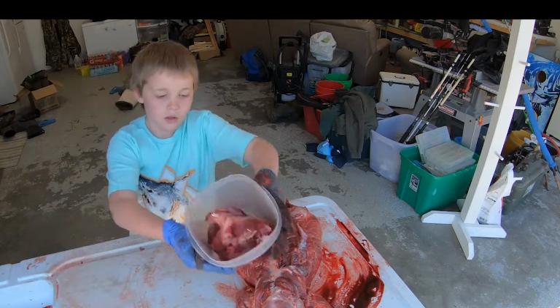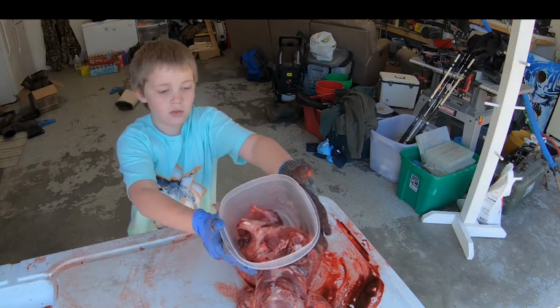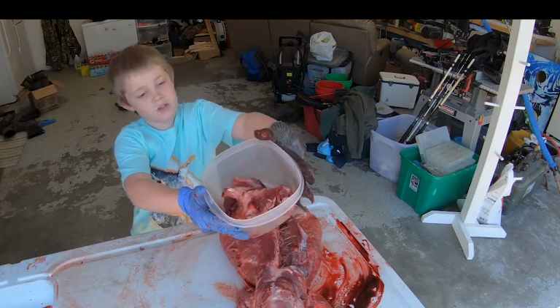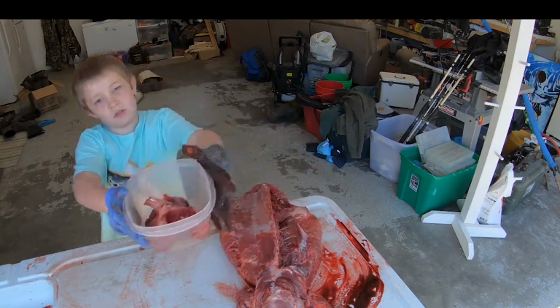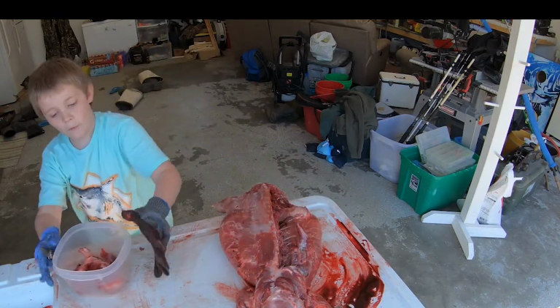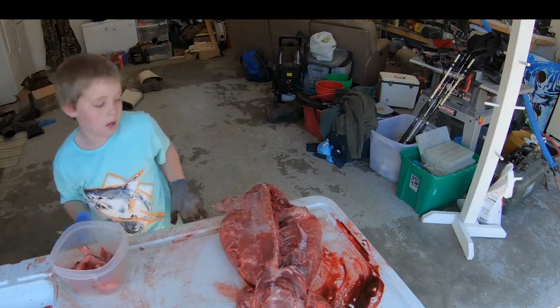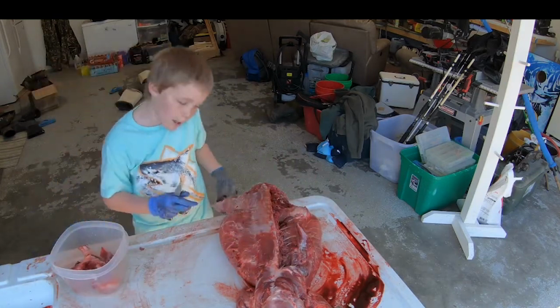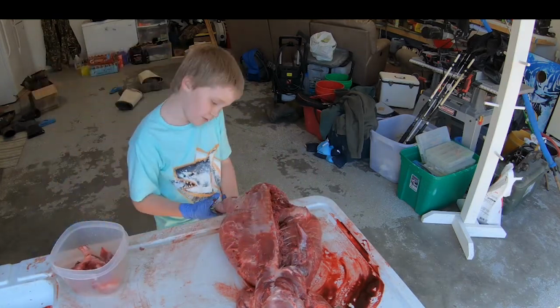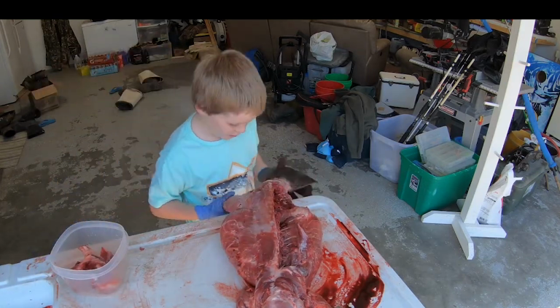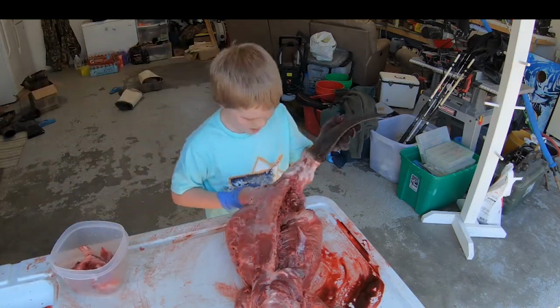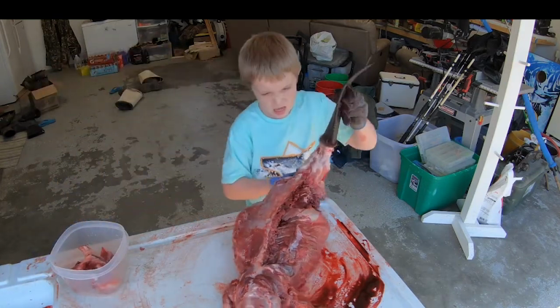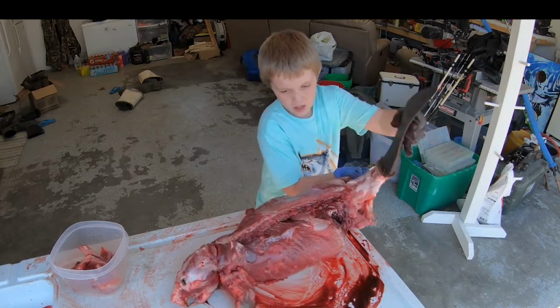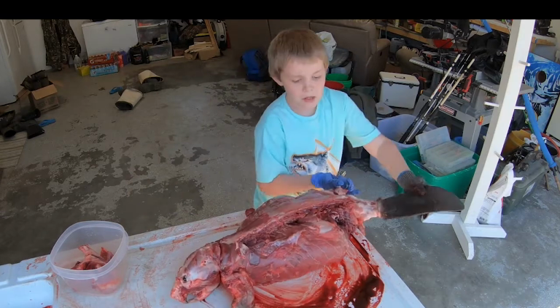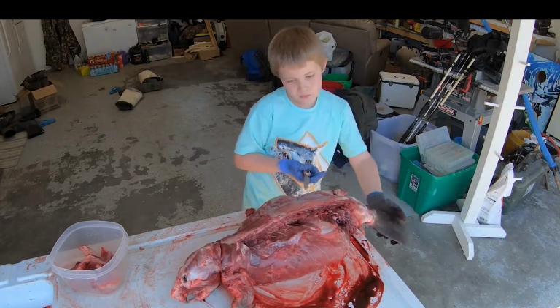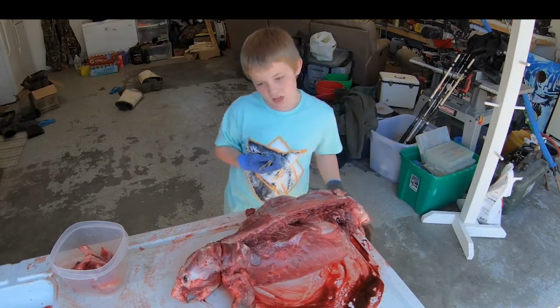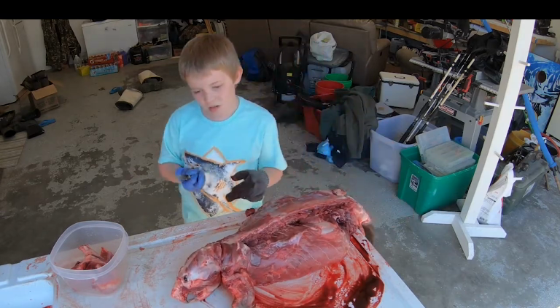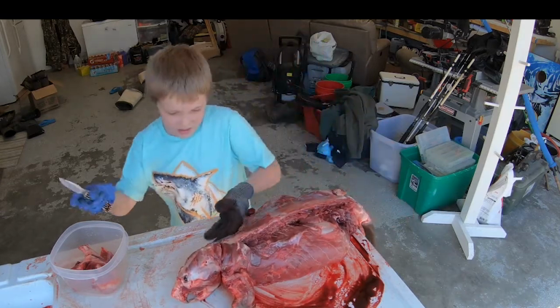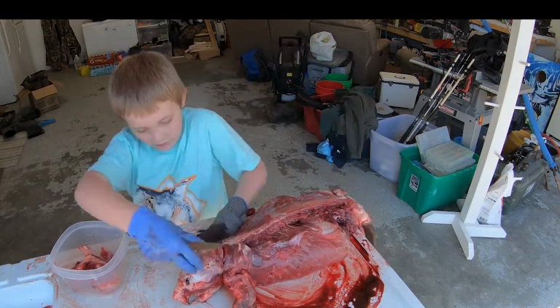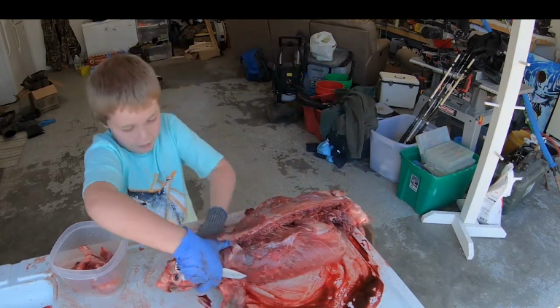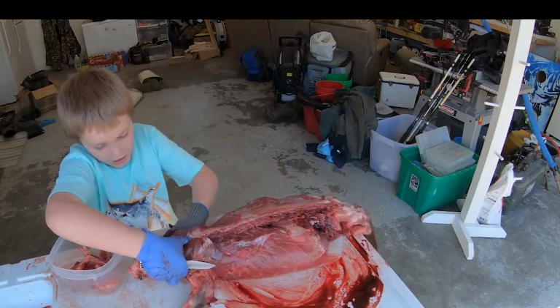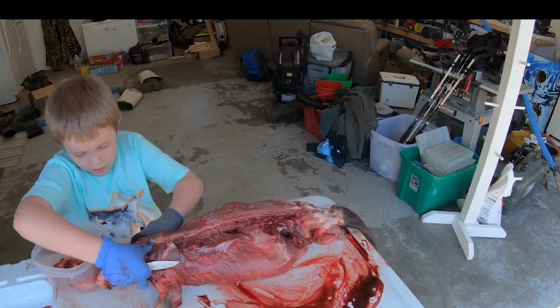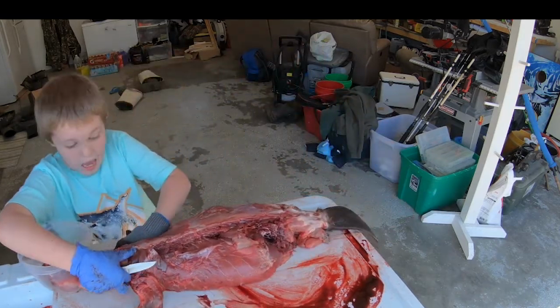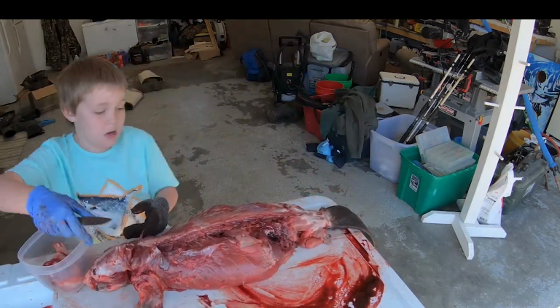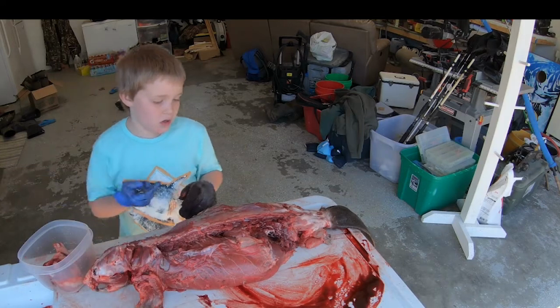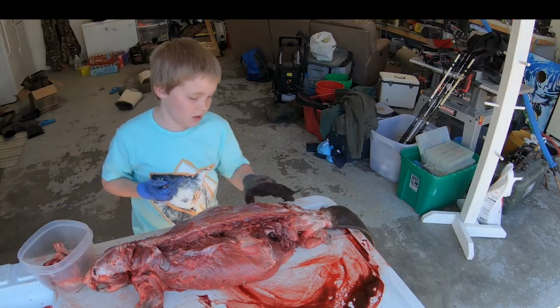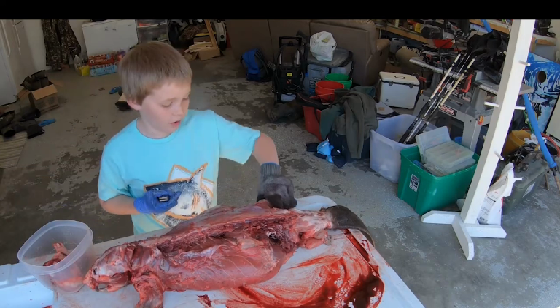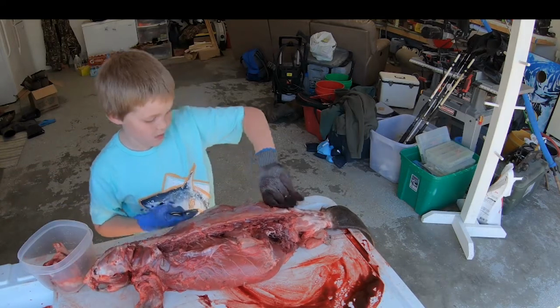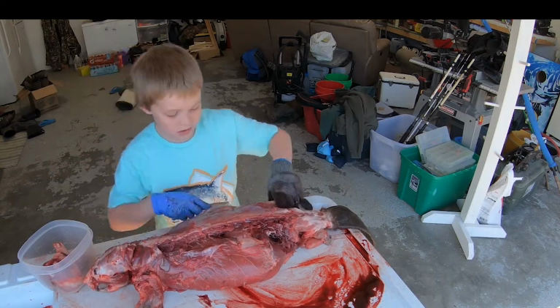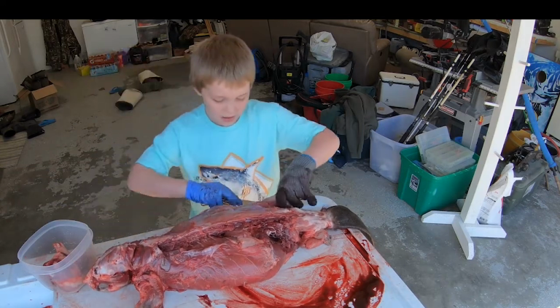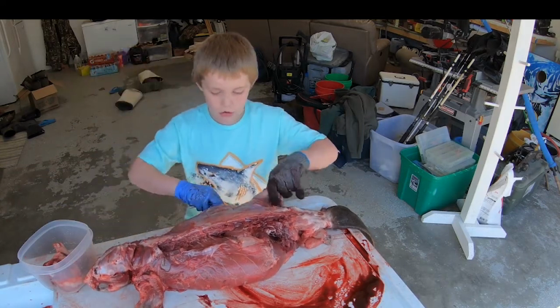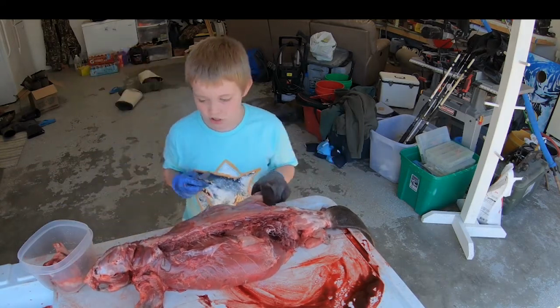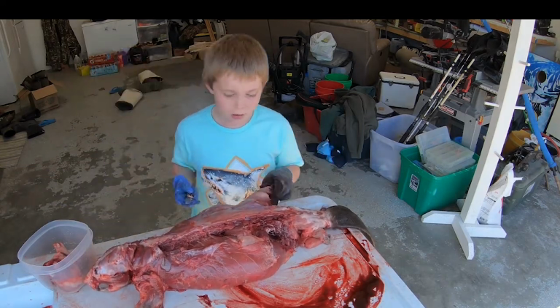Two of those equals a full bucket of meat. But for the size of this, that's not a lot of meat. They don't have a lot of meat because it's mostly just stomach.